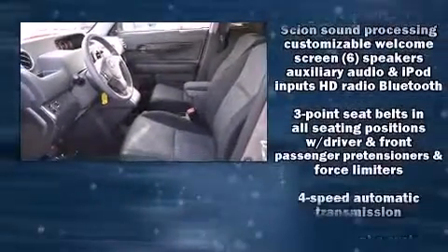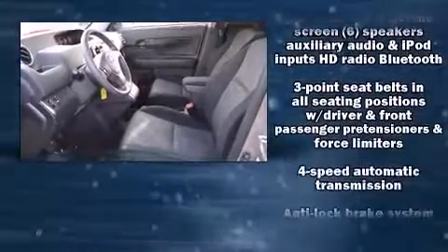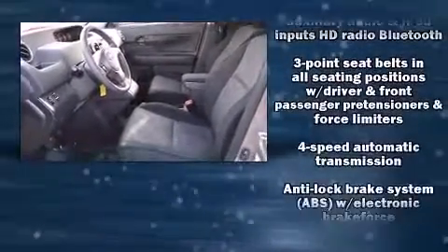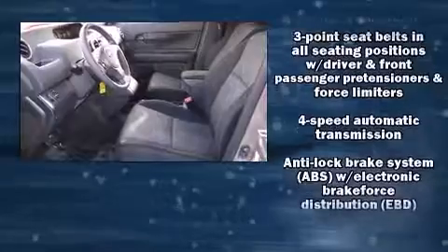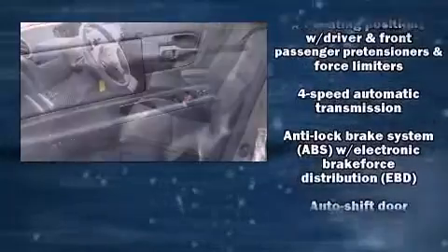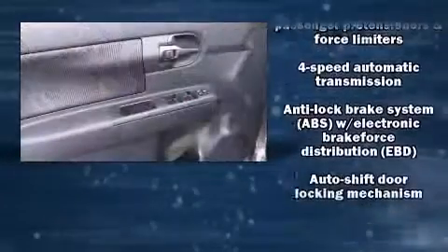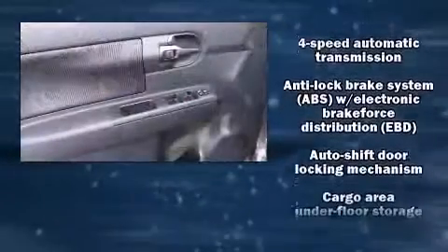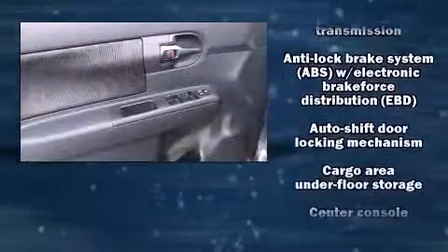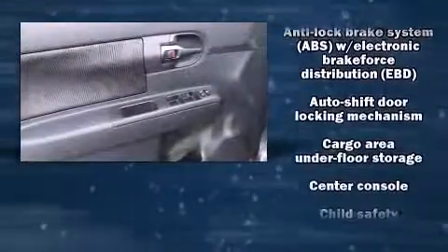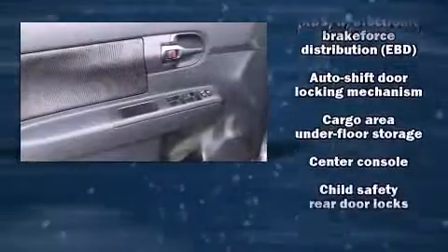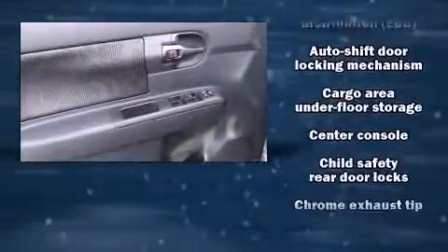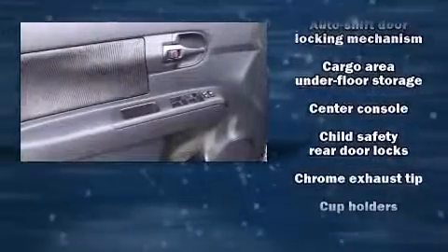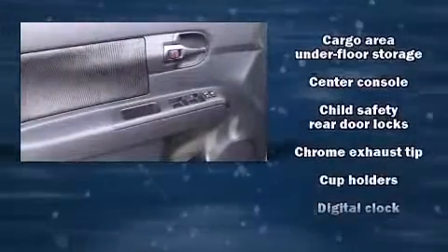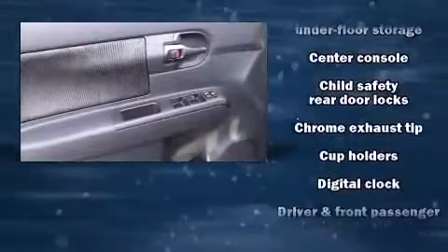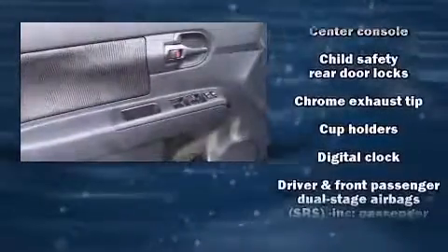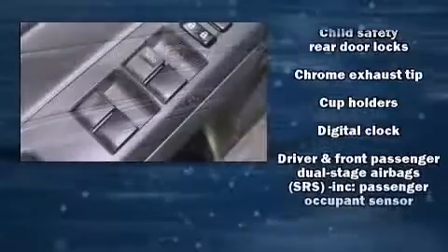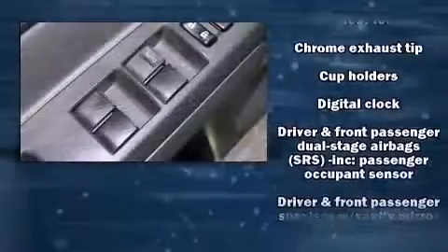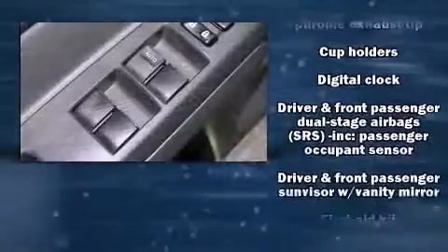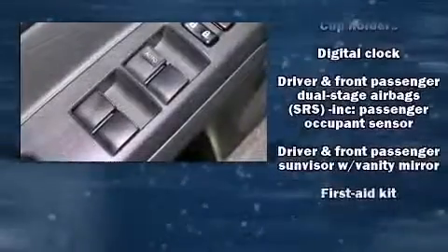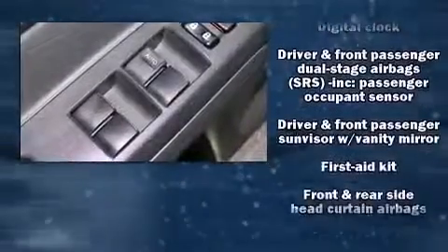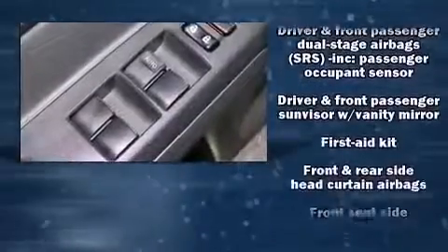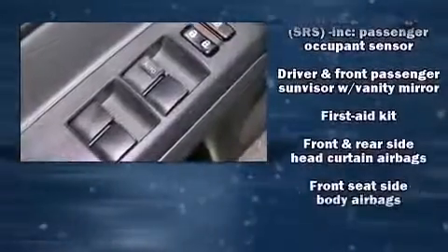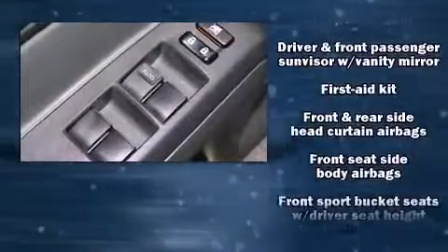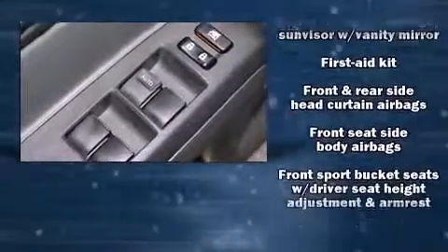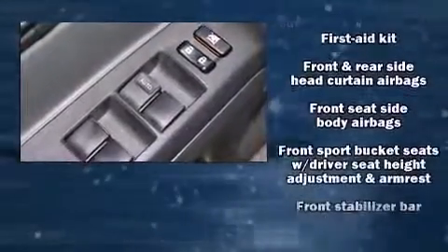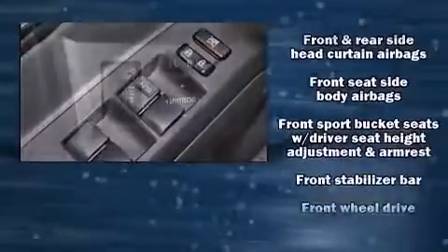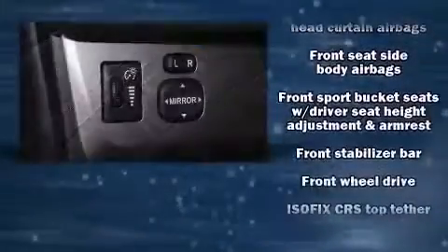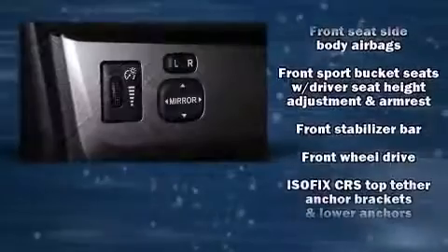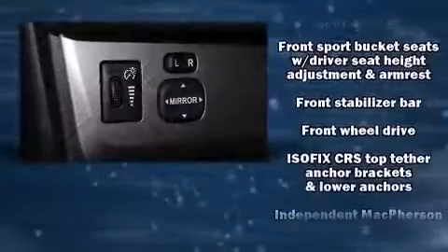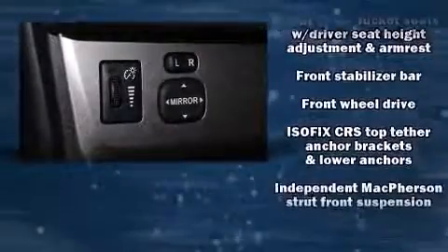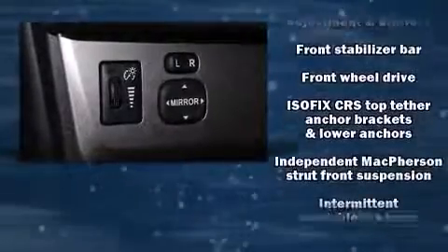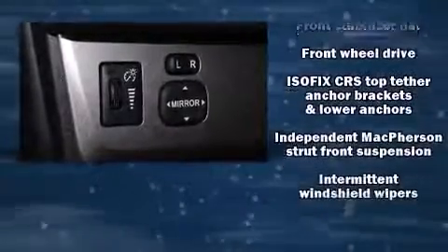Passengers are protected by various safety and security features, including front-side impact airbags, traction control, and four-wheel disc brakes with ABS. Brake Assist technology provides extra pressure when applying the brakes.